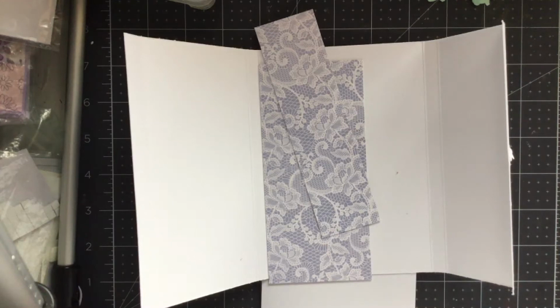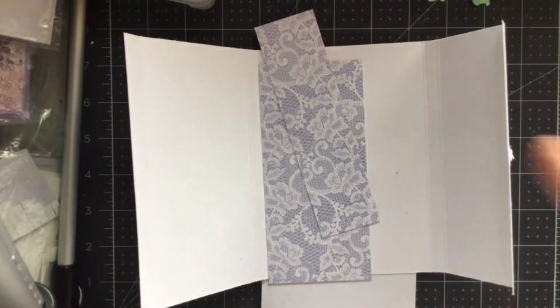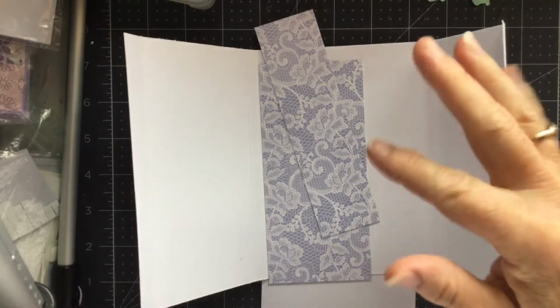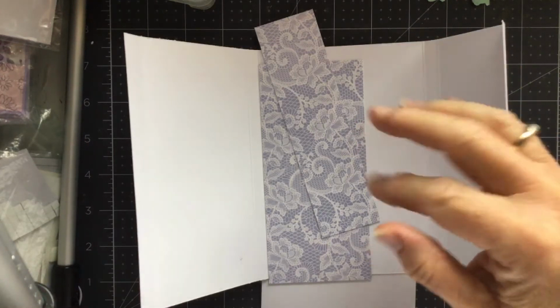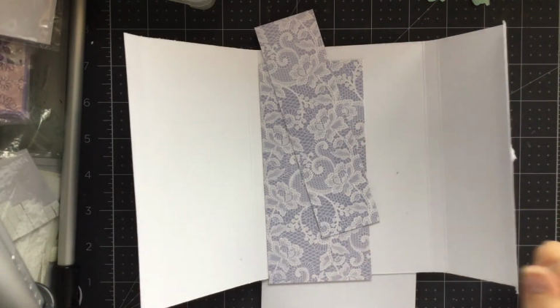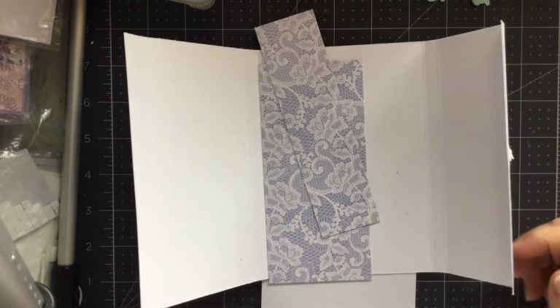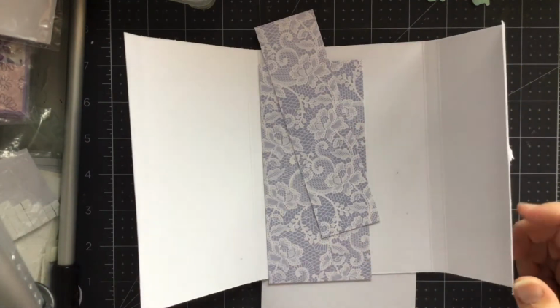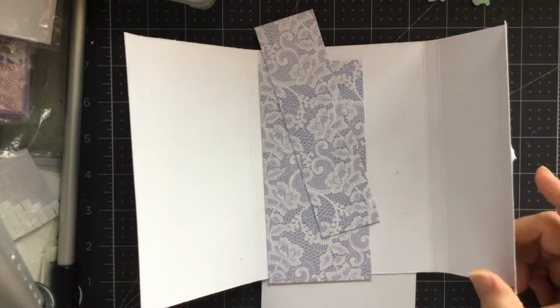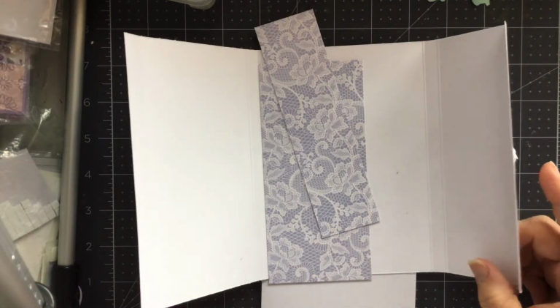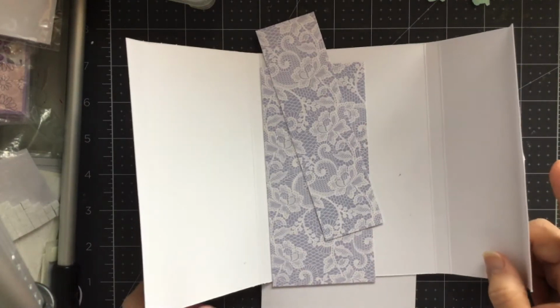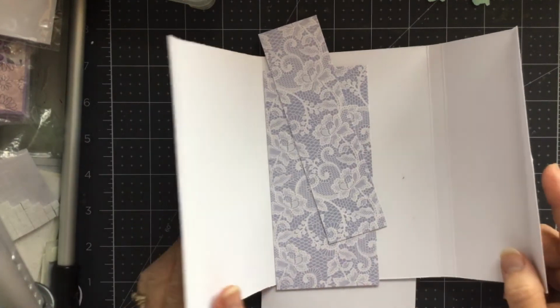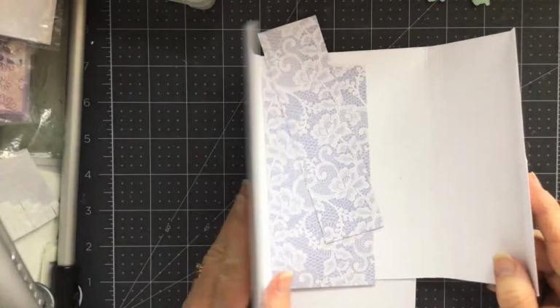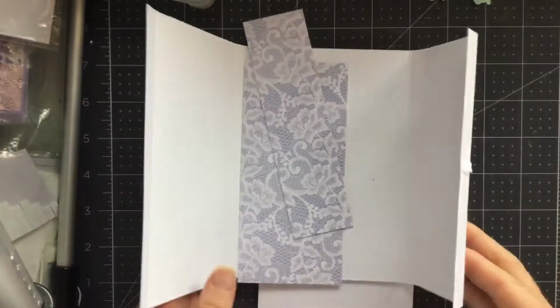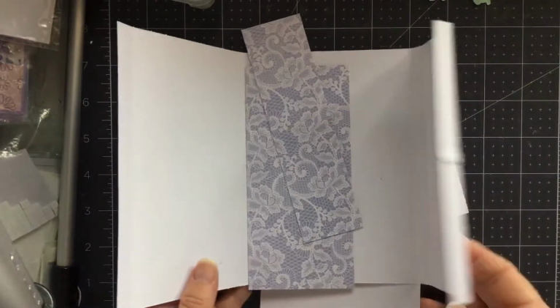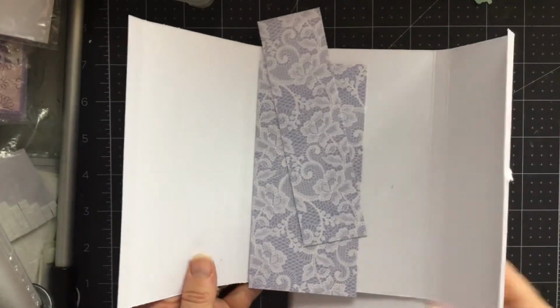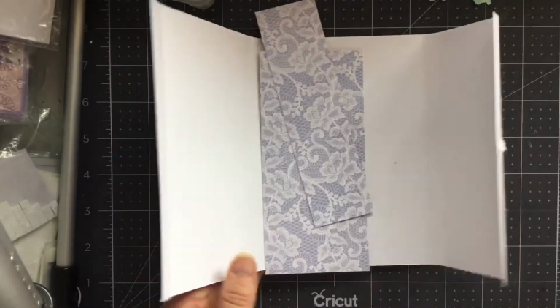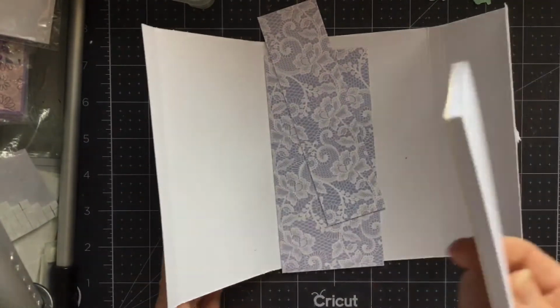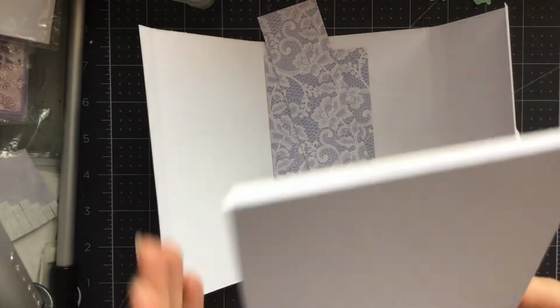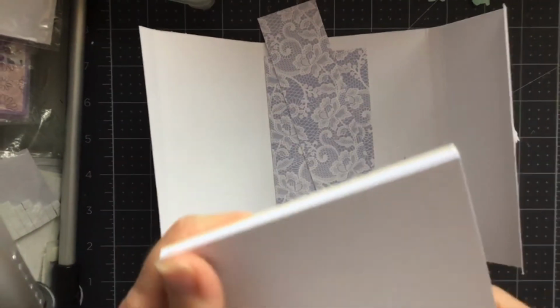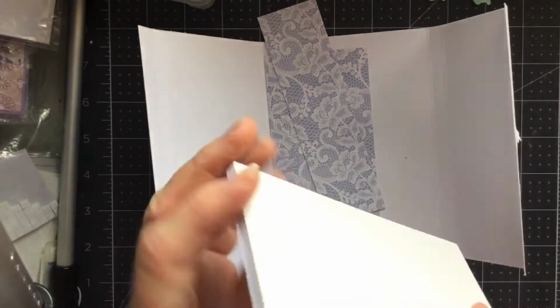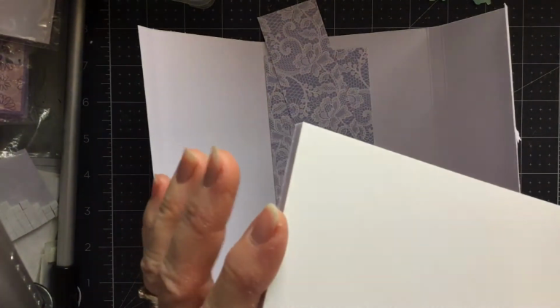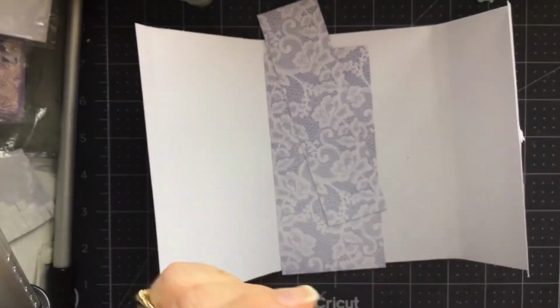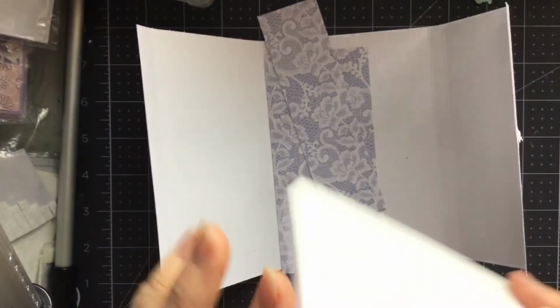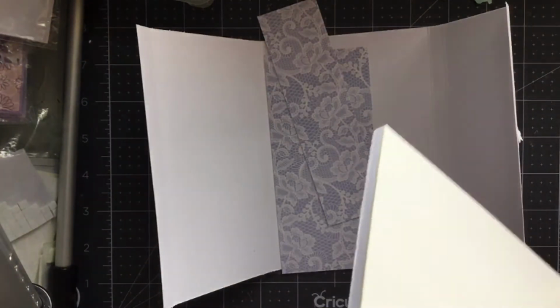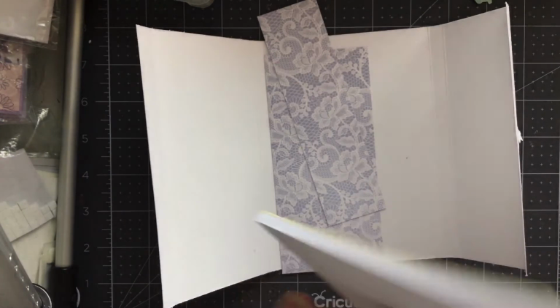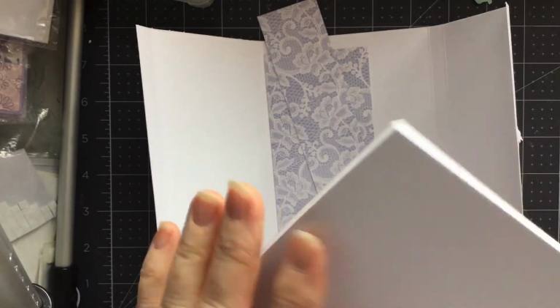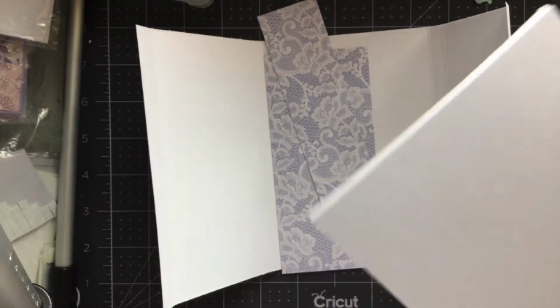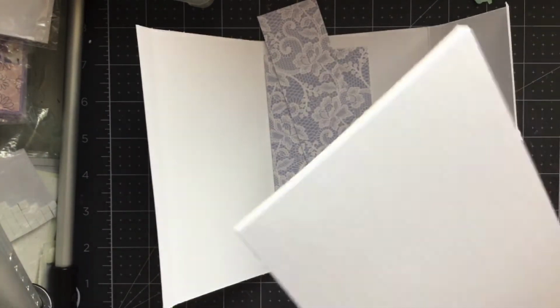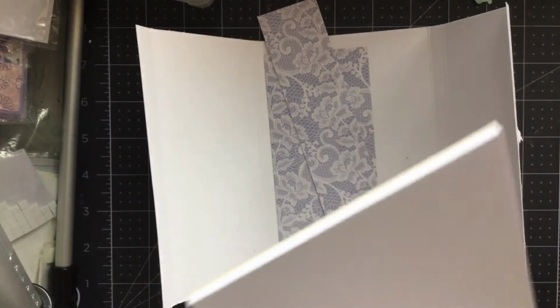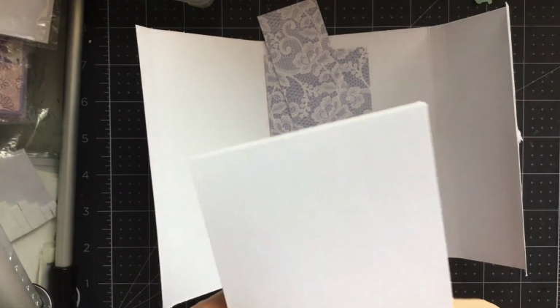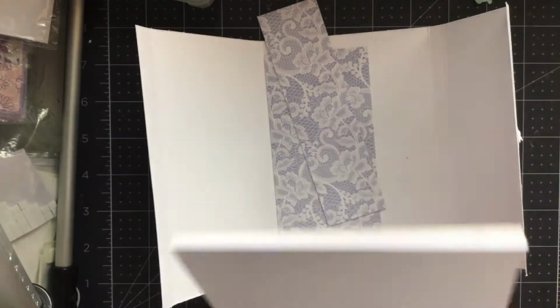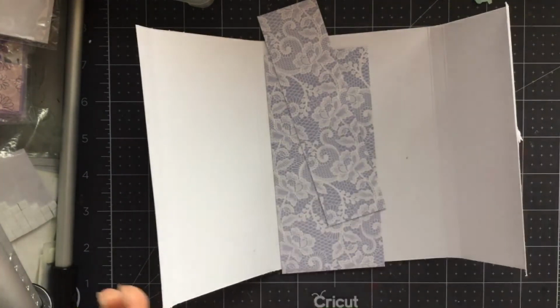Hi everyone, it's Lynne. Welcome to my crafty corner. I'm not making a card today. I'm going to make a cover for this notebook. I've got it from Boyes — I think they were four for a pound, something like that.